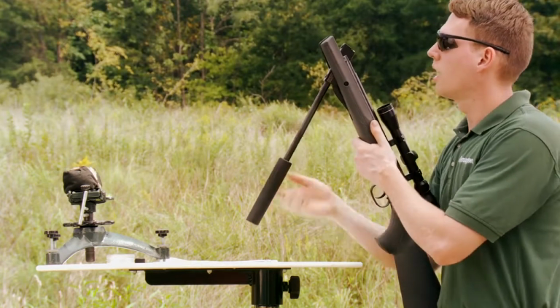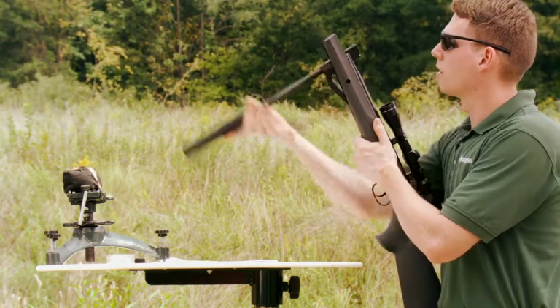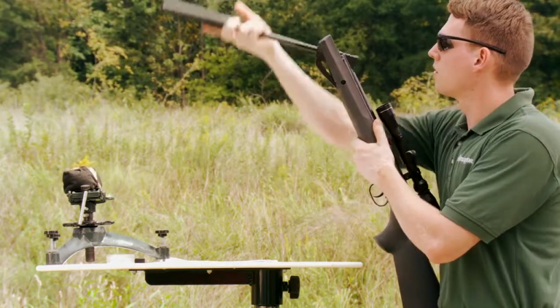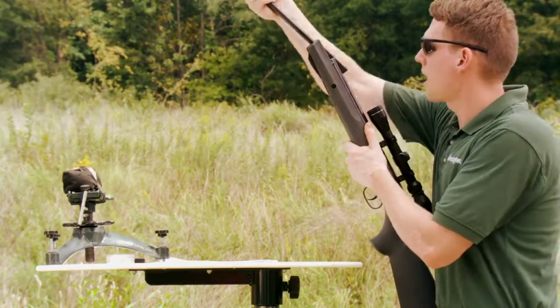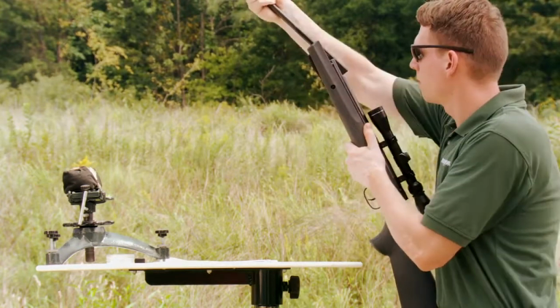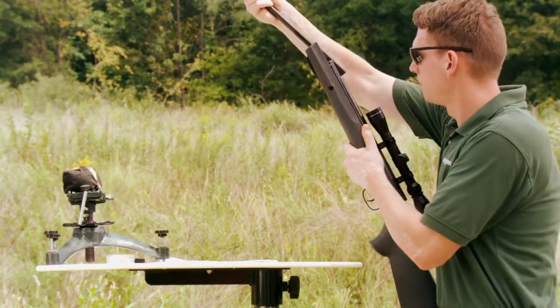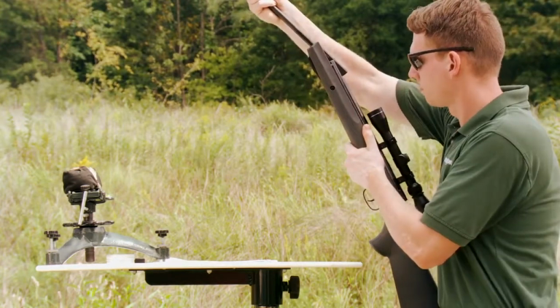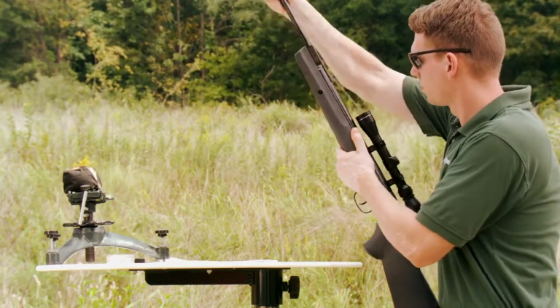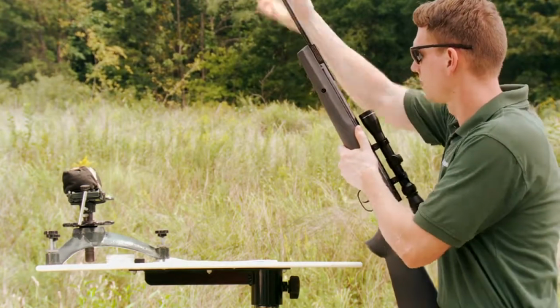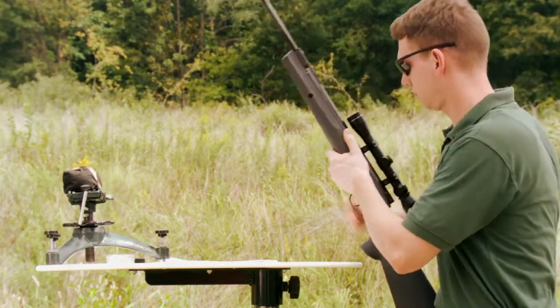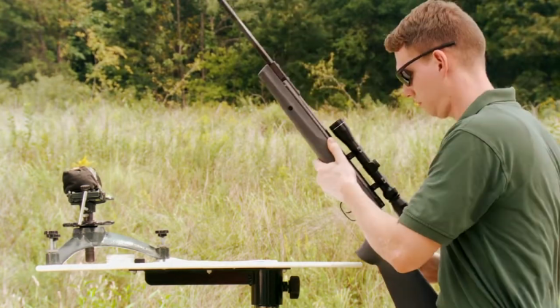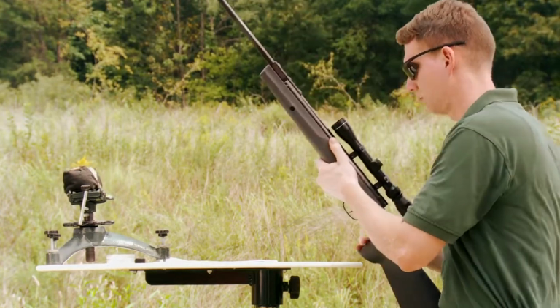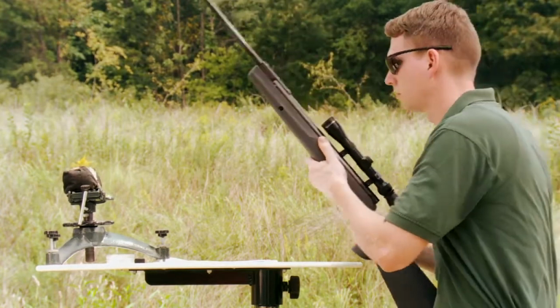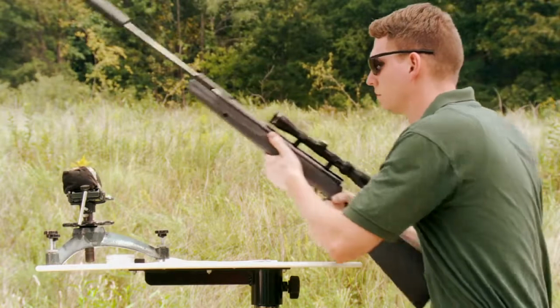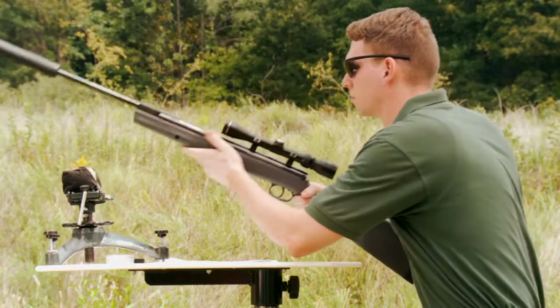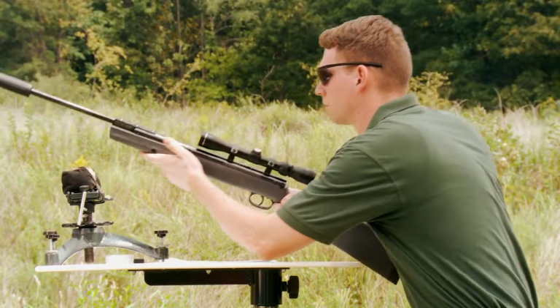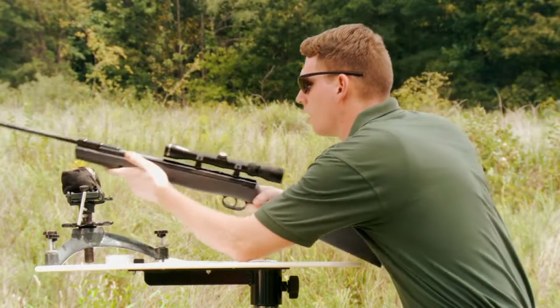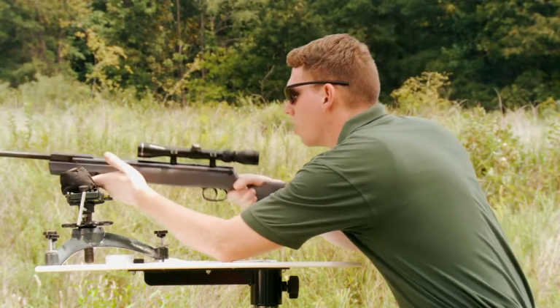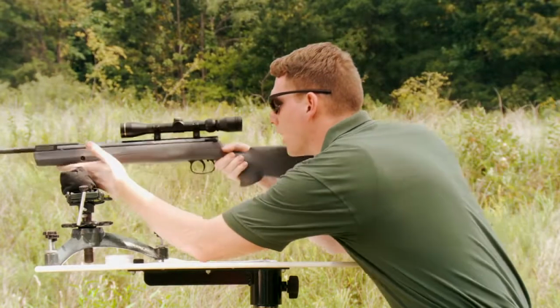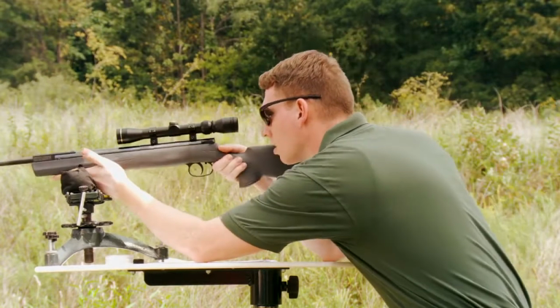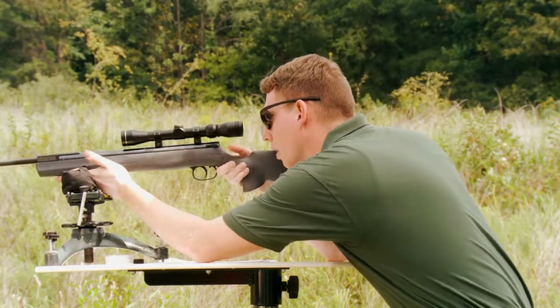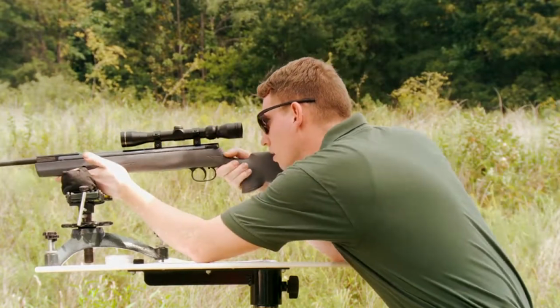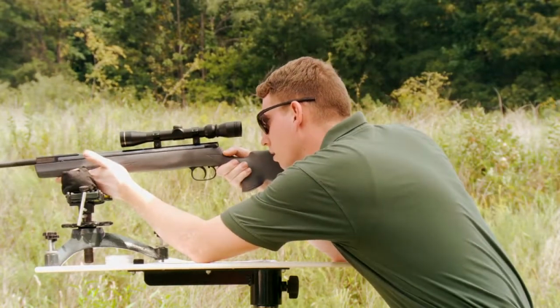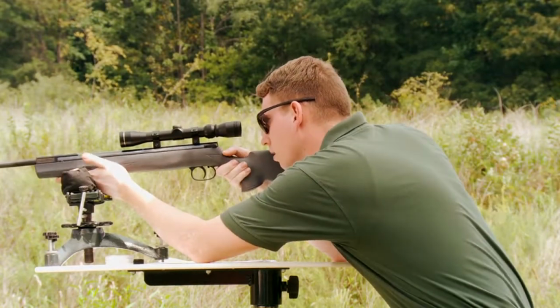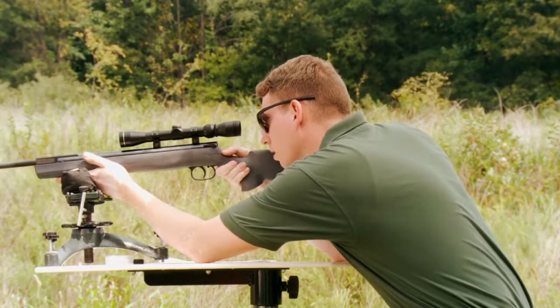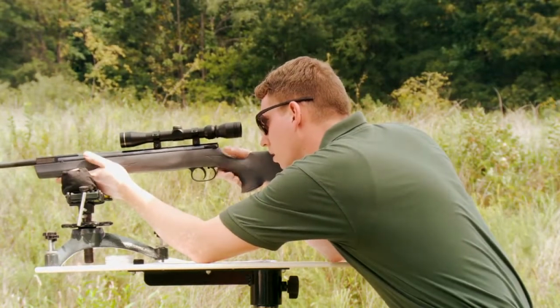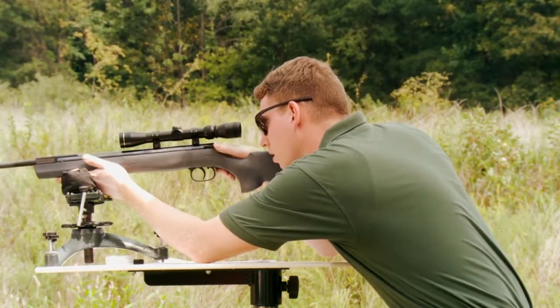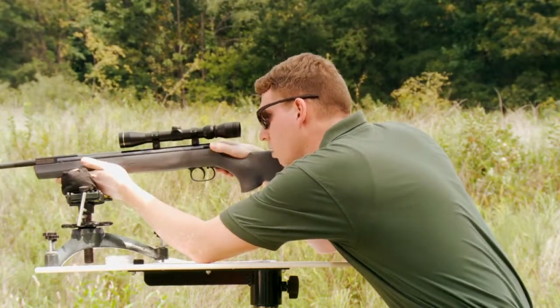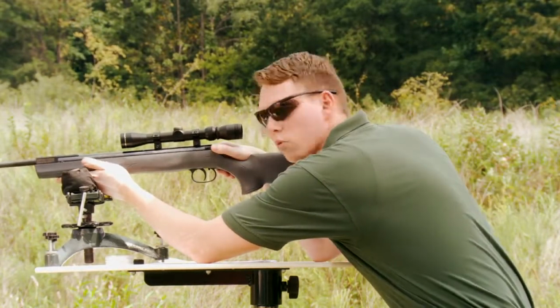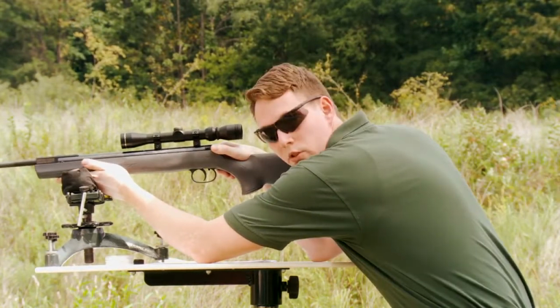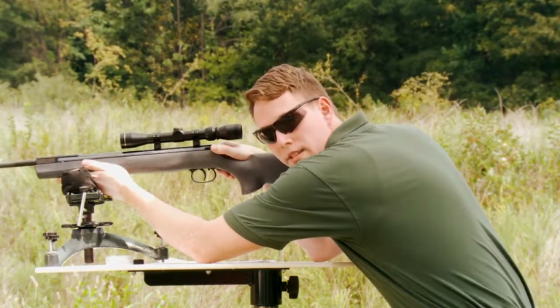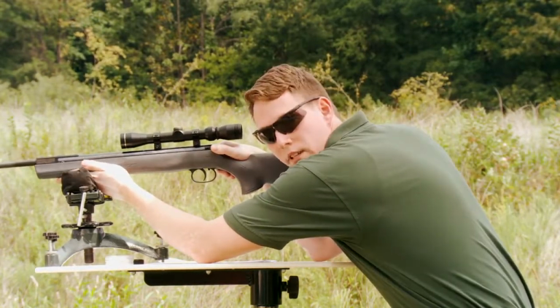Now we're going to close the action, acquire our target, and remove the safety.